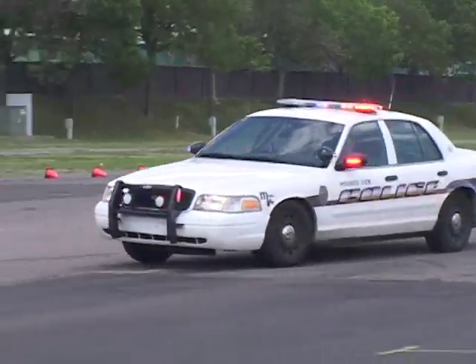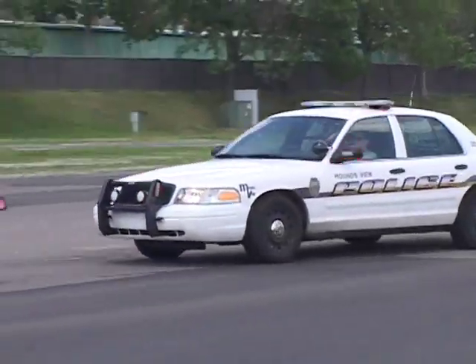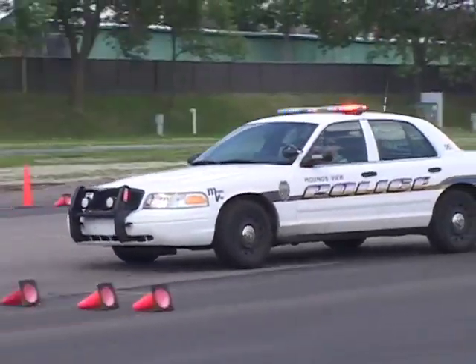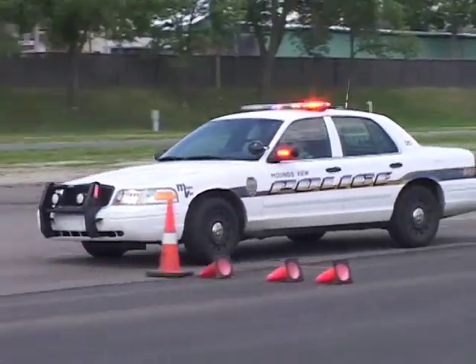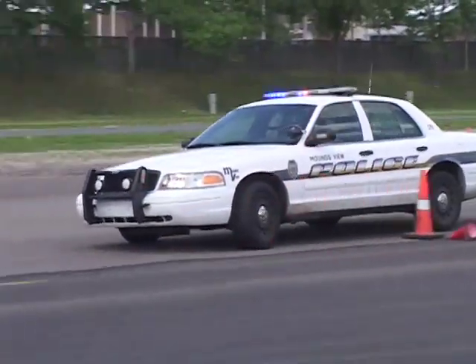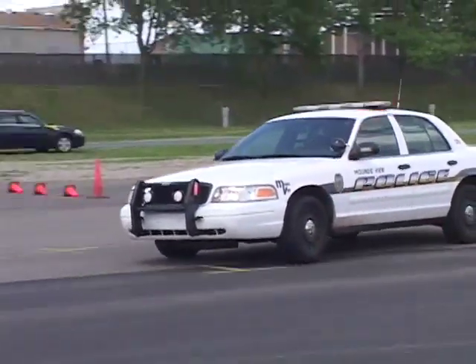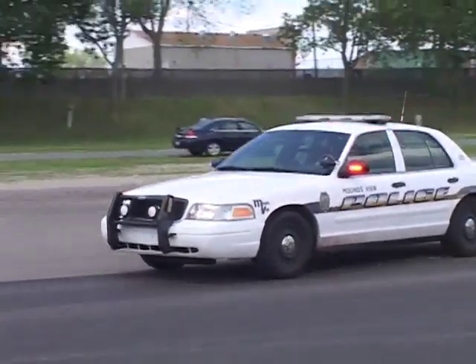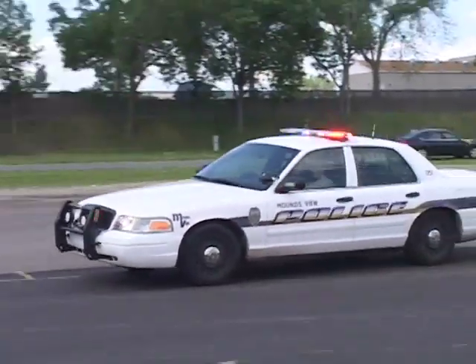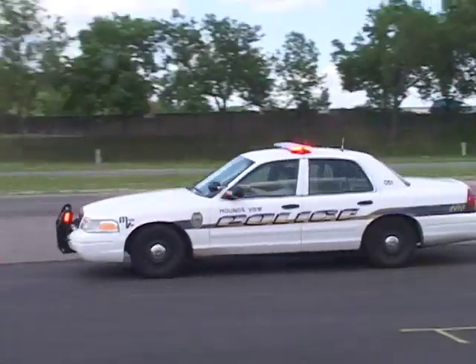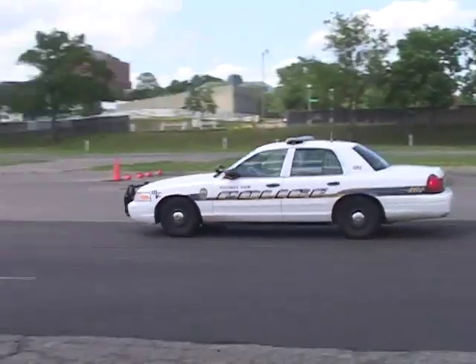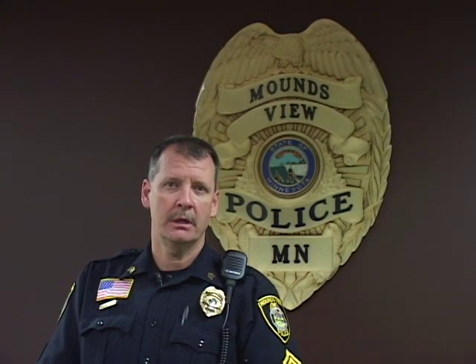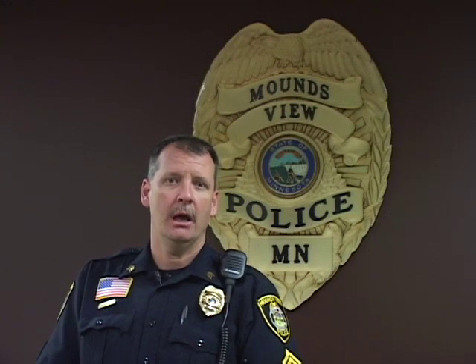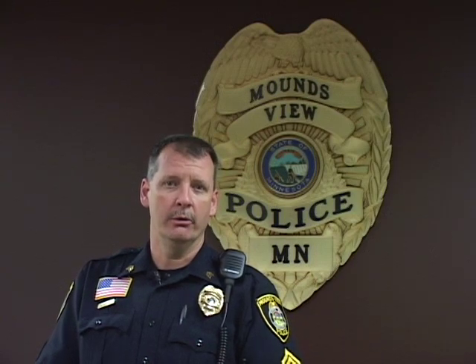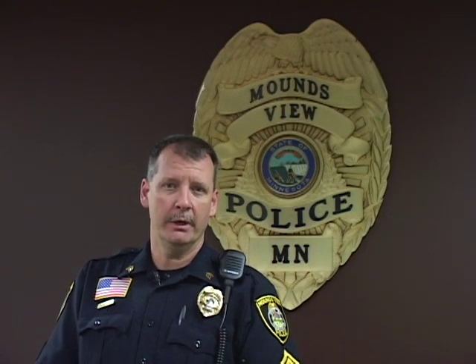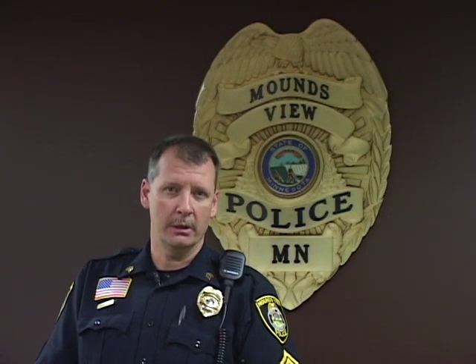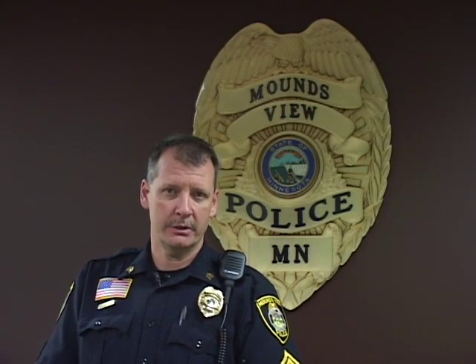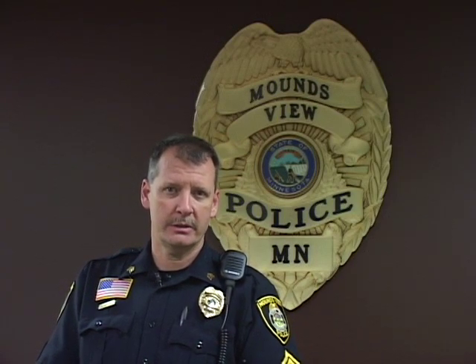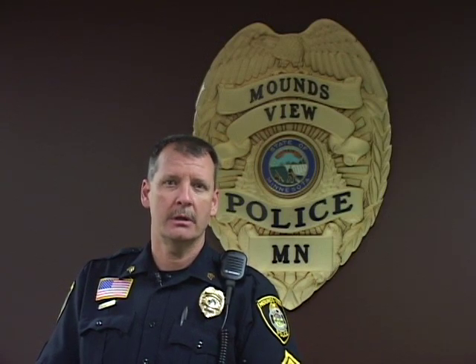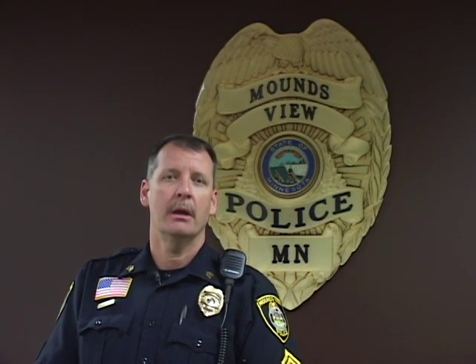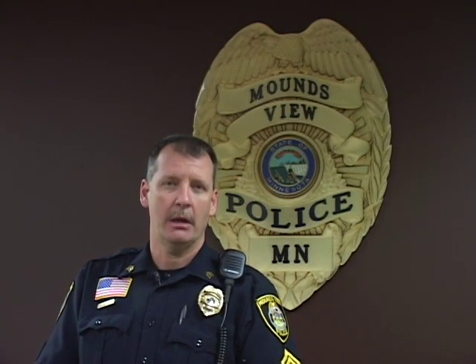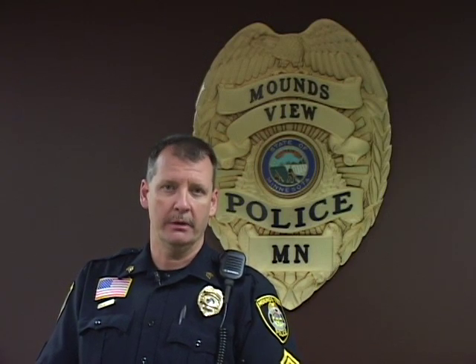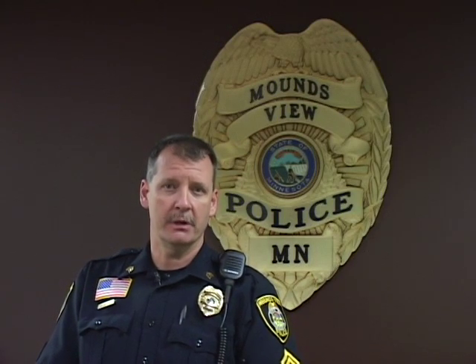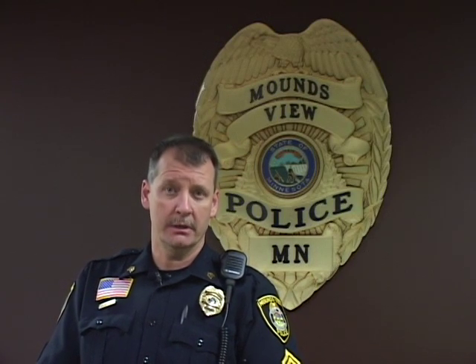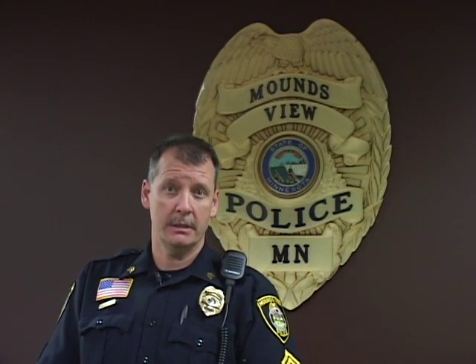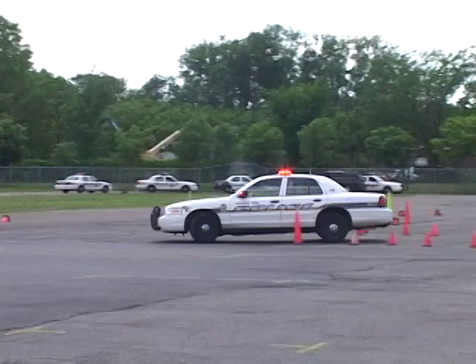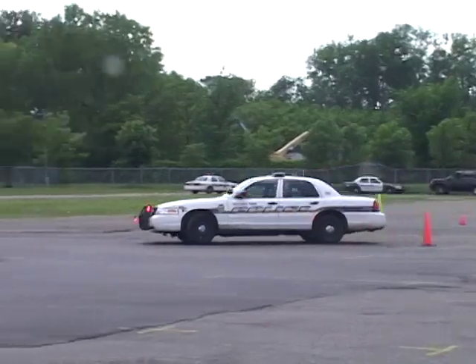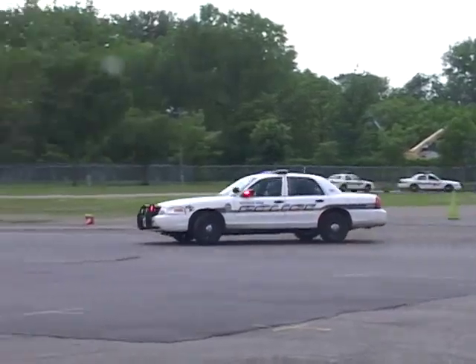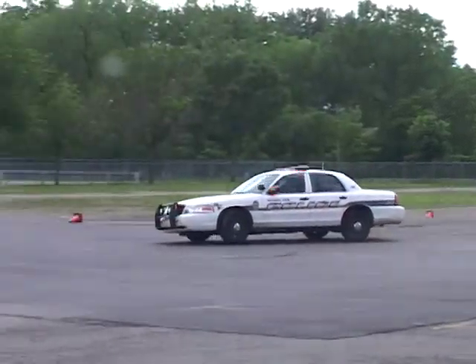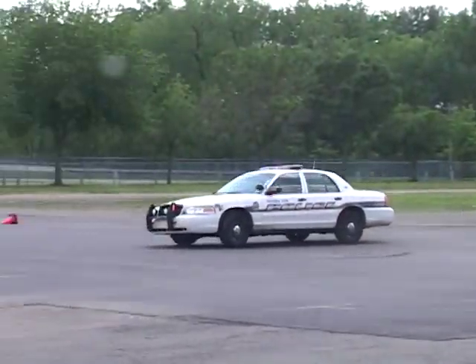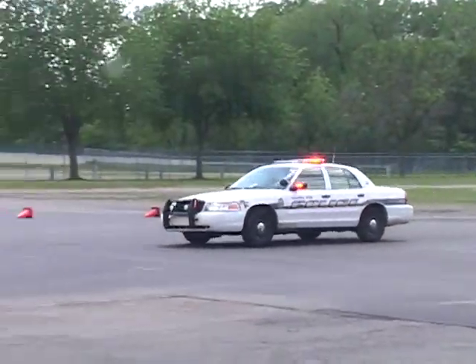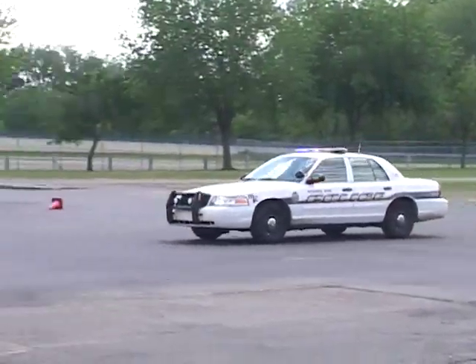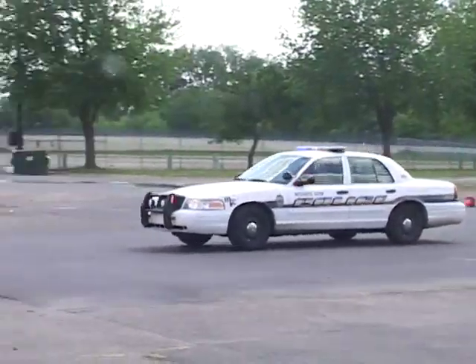This is to teach officers how to control their vehicles, how to avoid collisions, how to get themselves out of skids, and vehicle control.